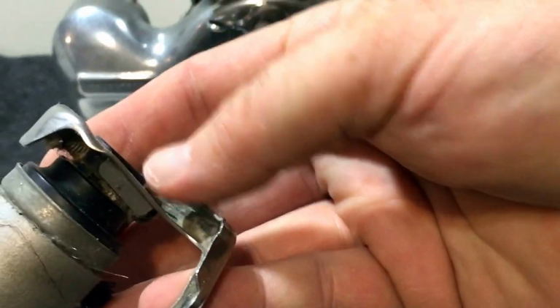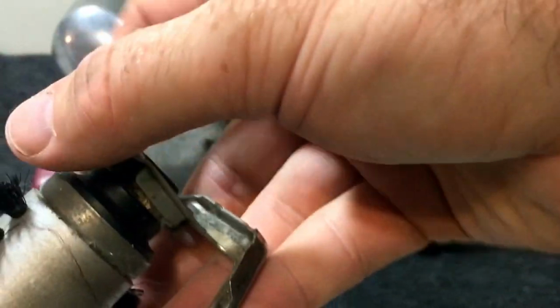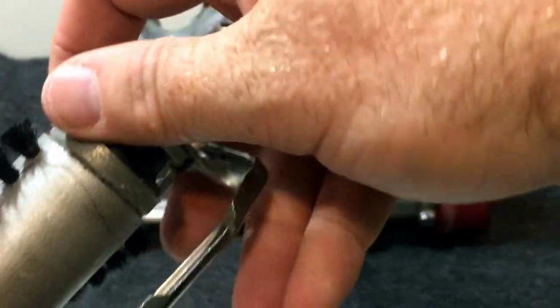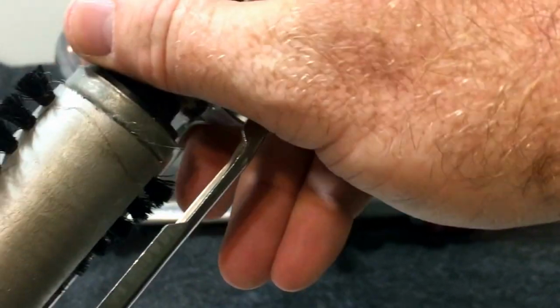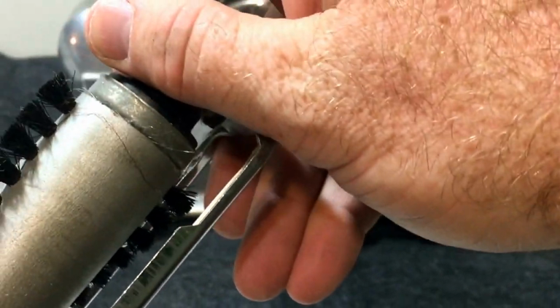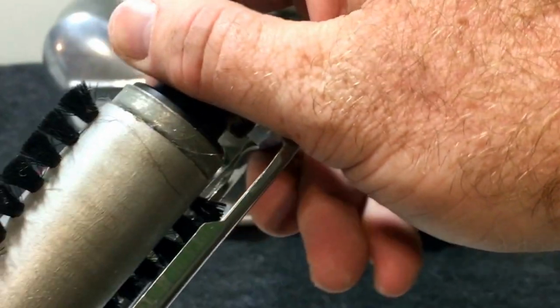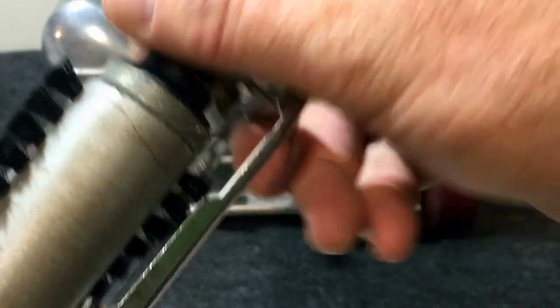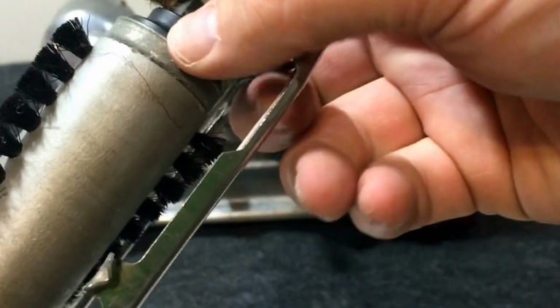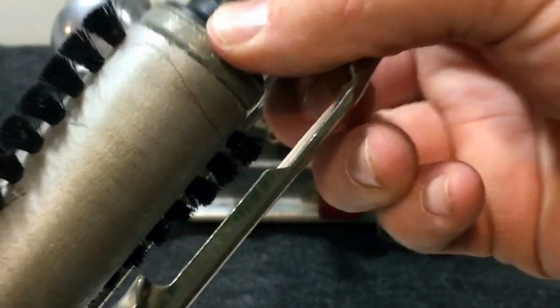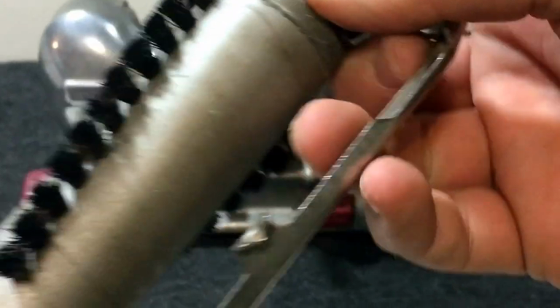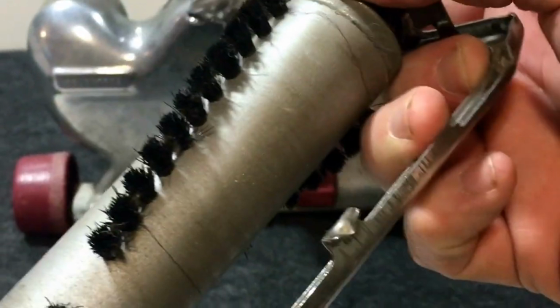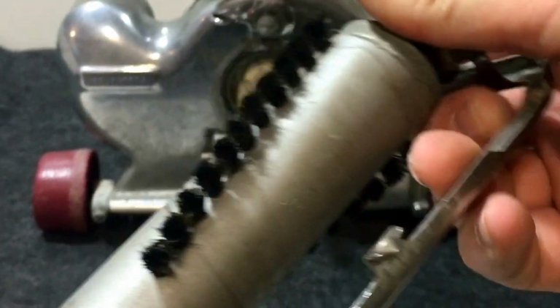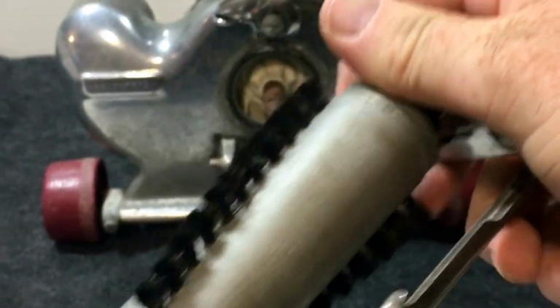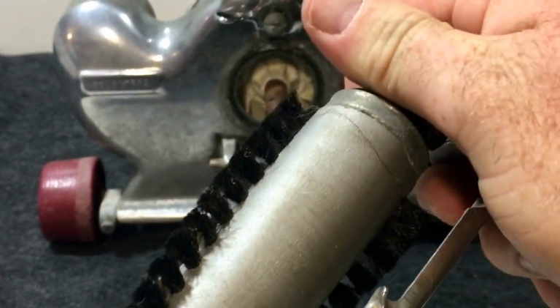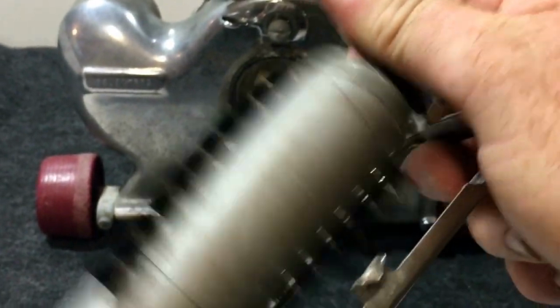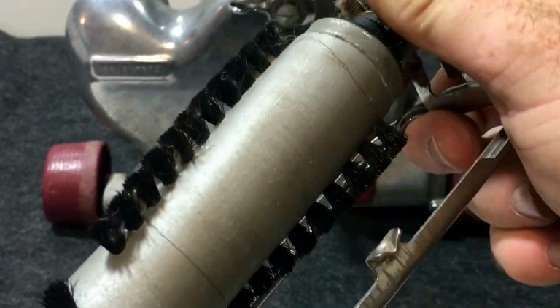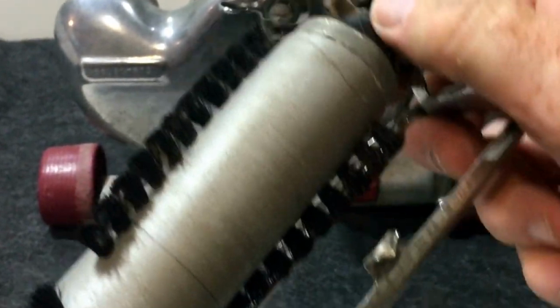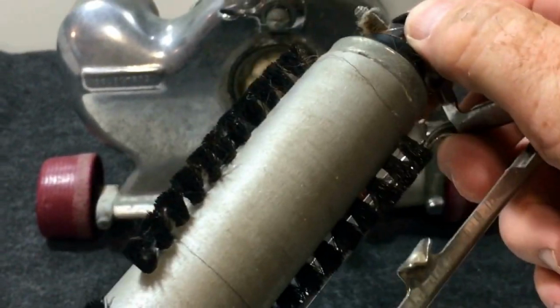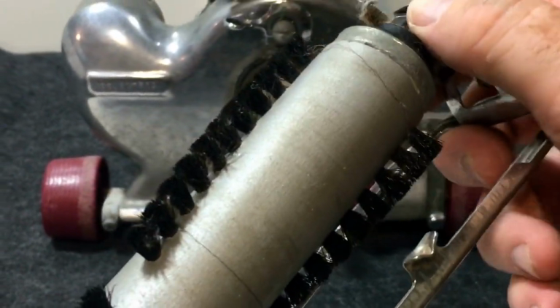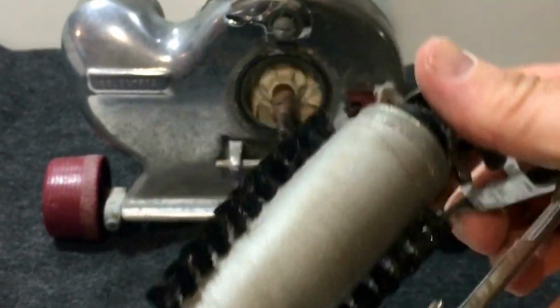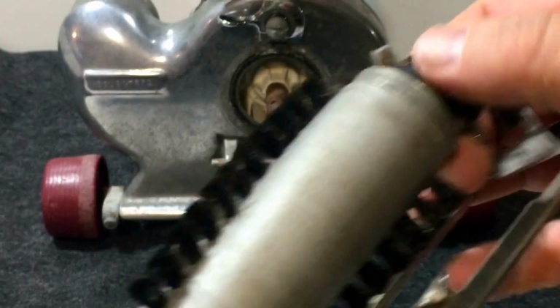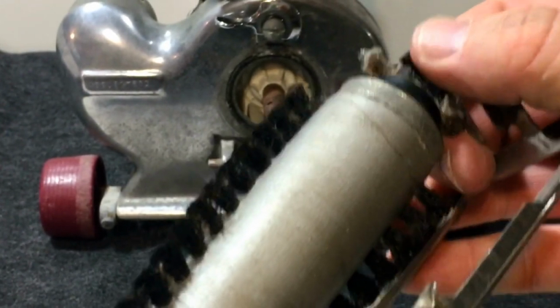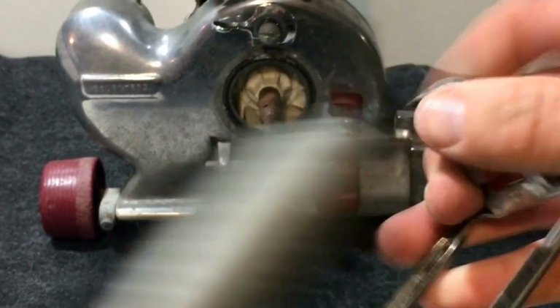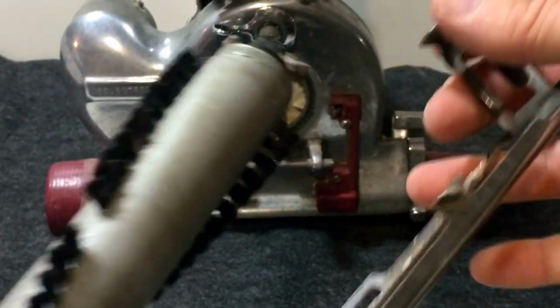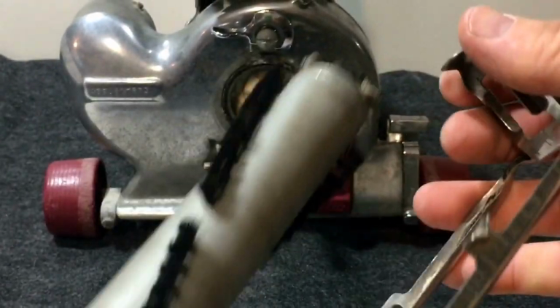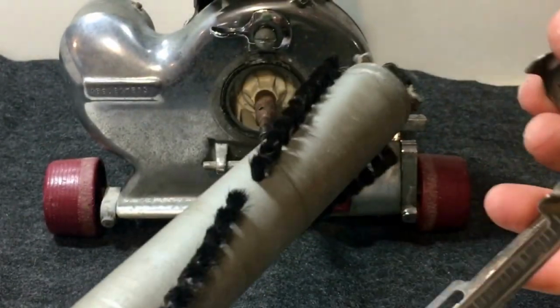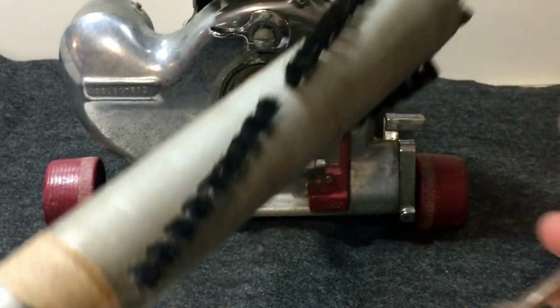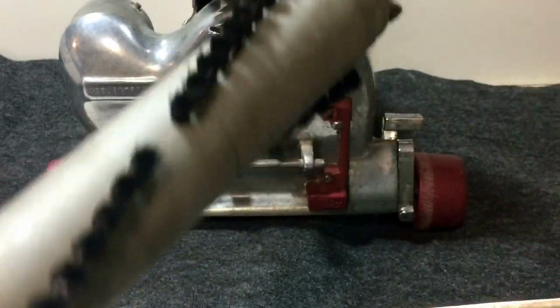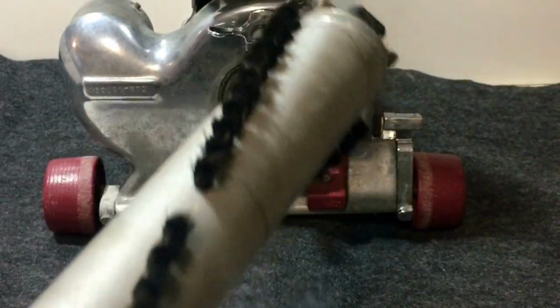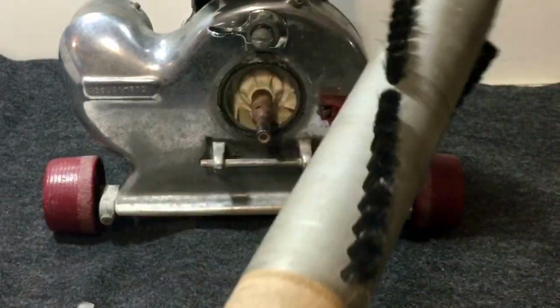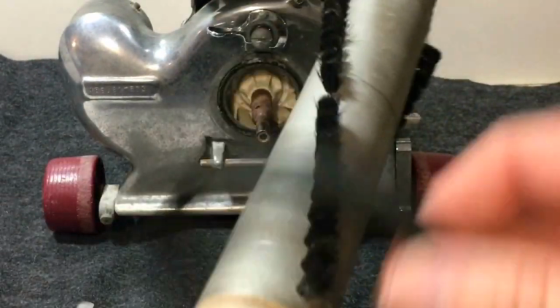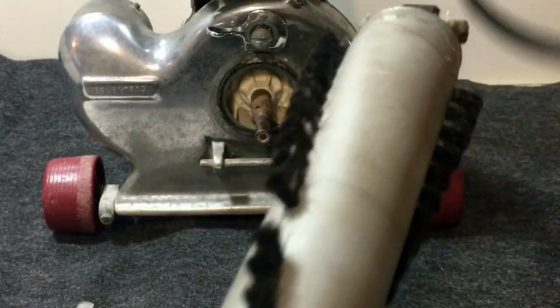To release it, just pull that tab back a little bit and the beater bar will slide right out. Then you can slide the belt off.